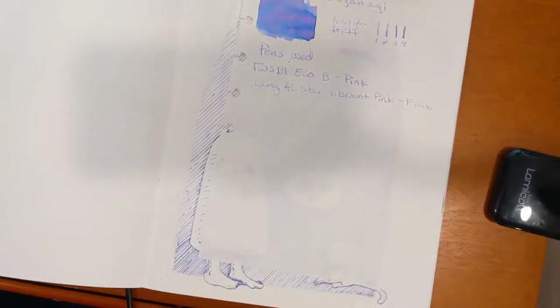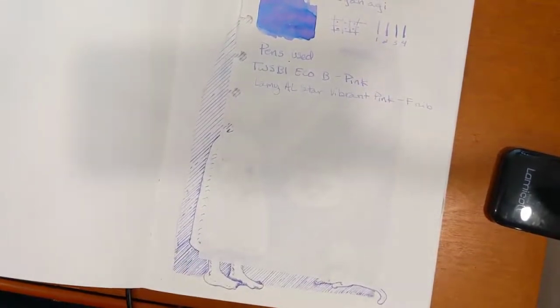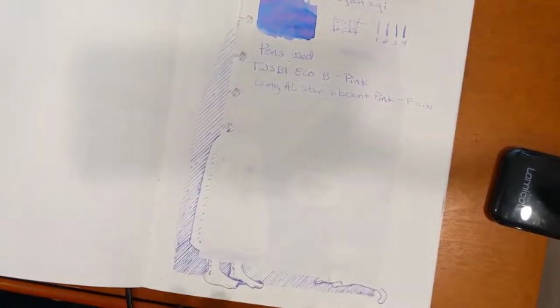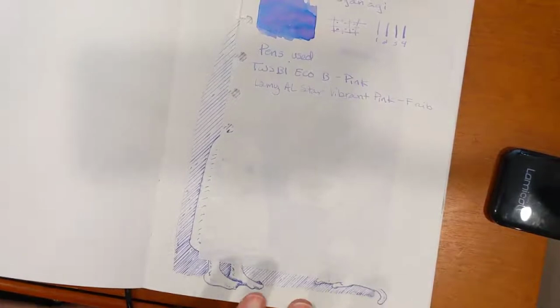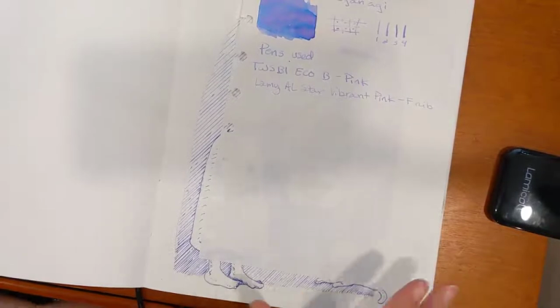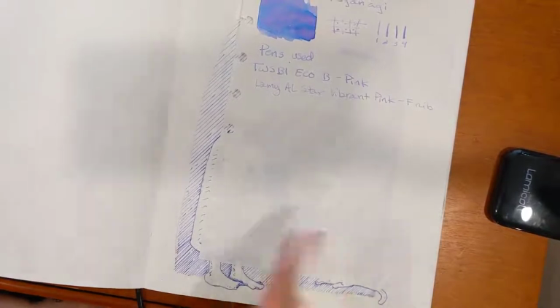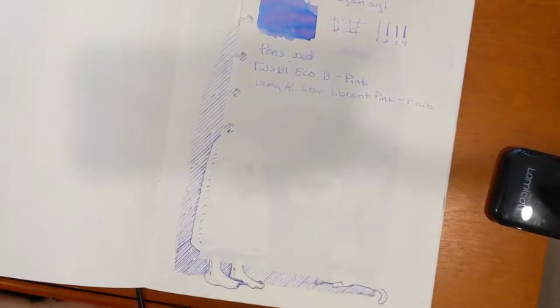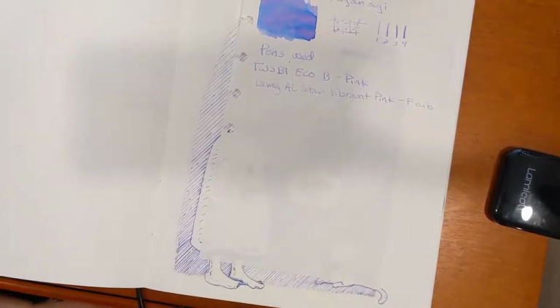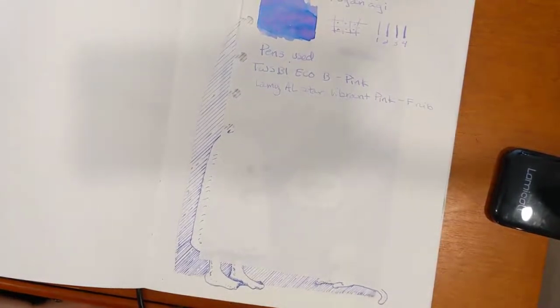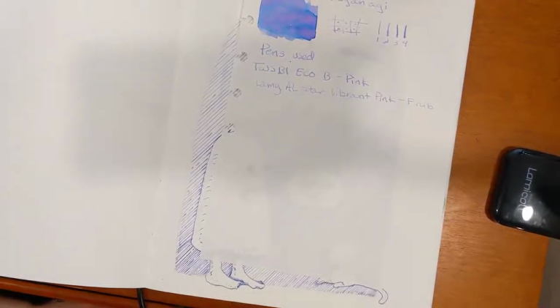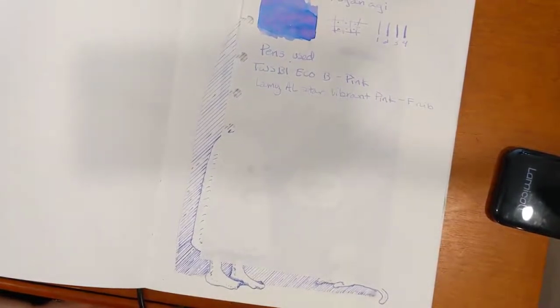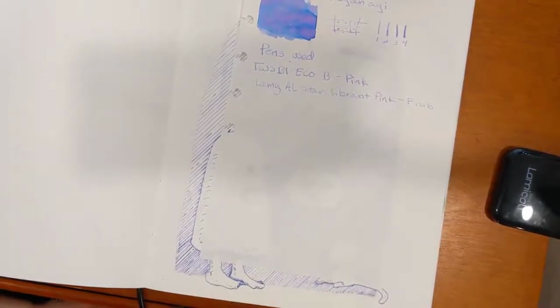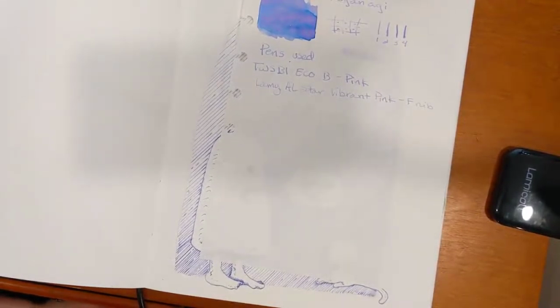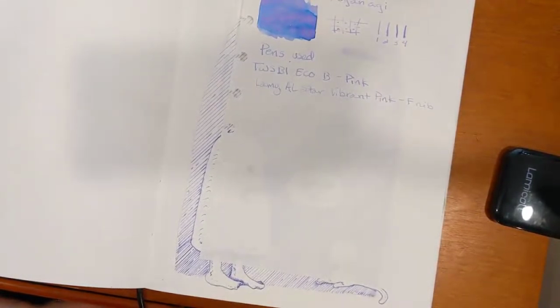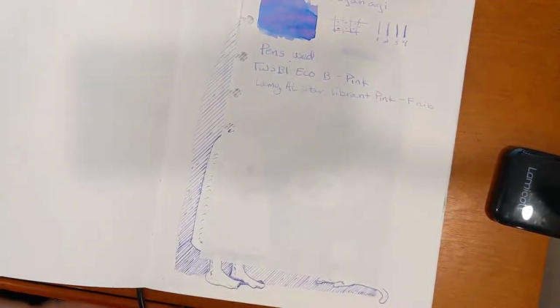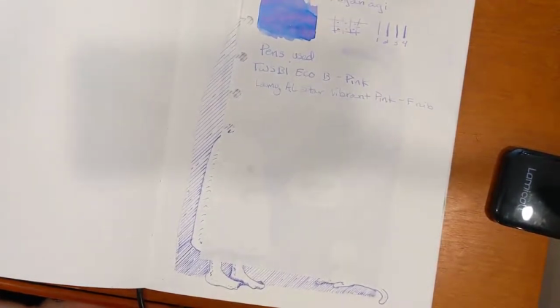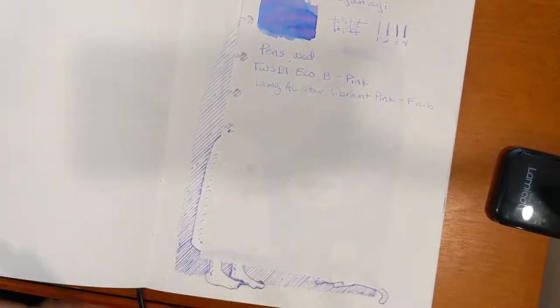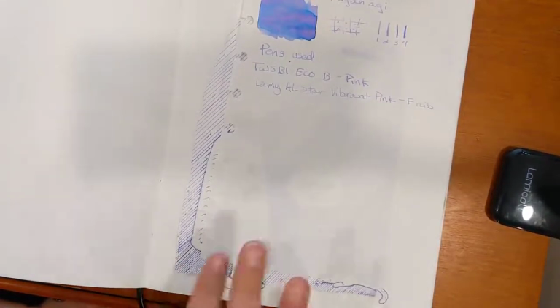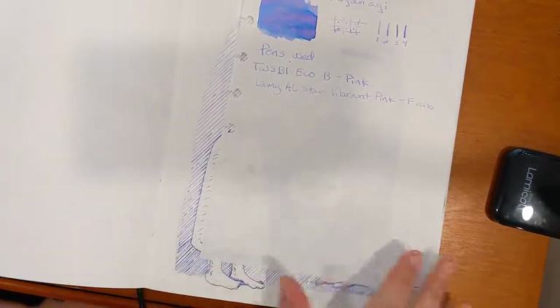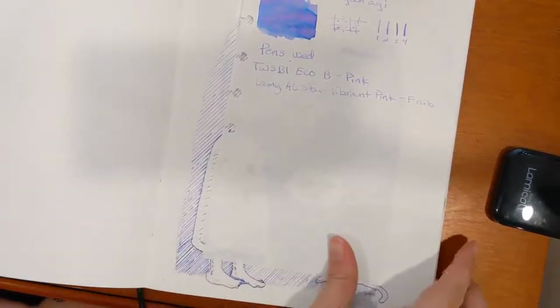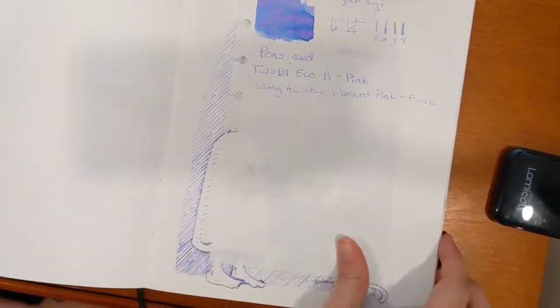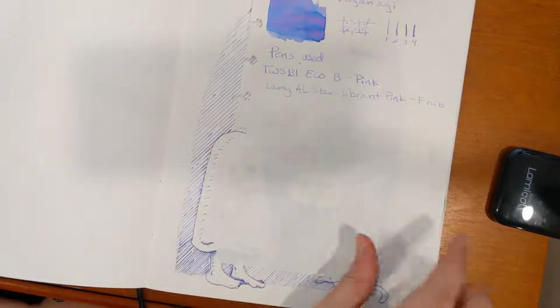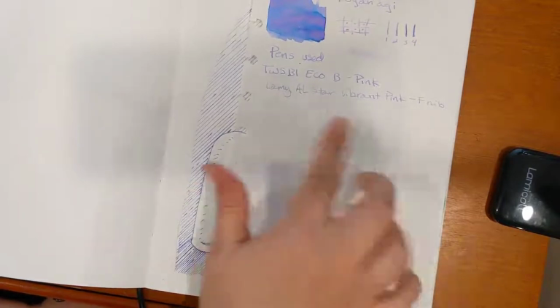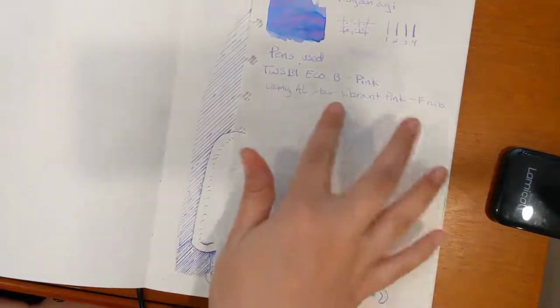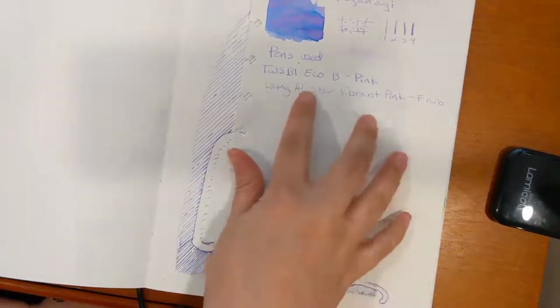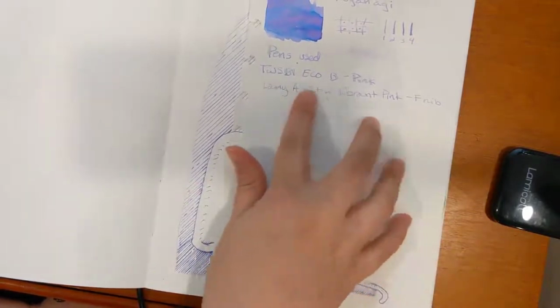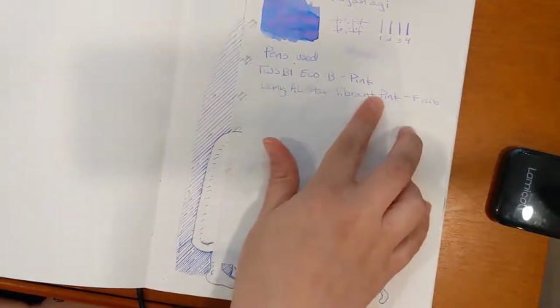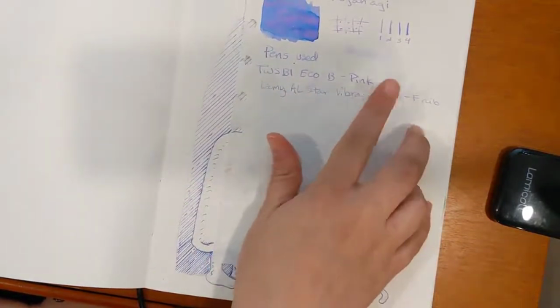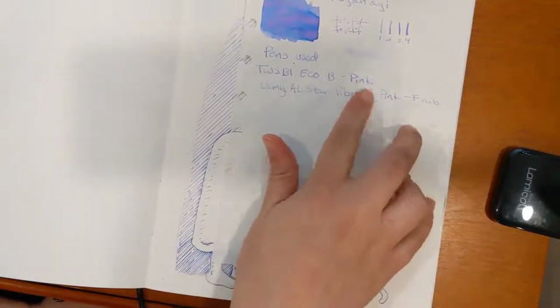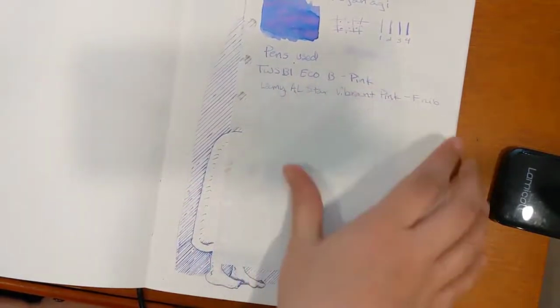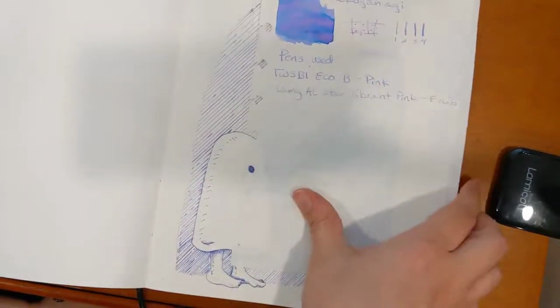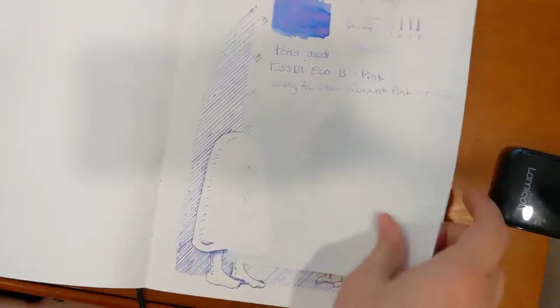It's a little pale for a fine nib. I can read it, but I could see where people would have a hard time reading it.